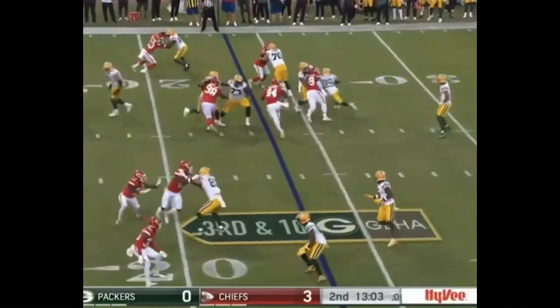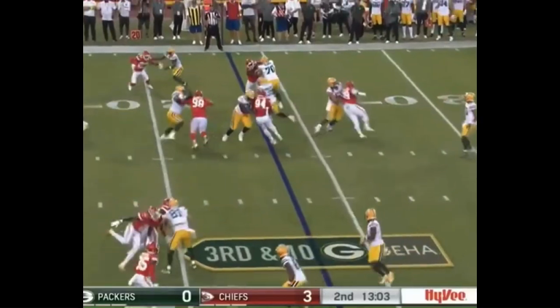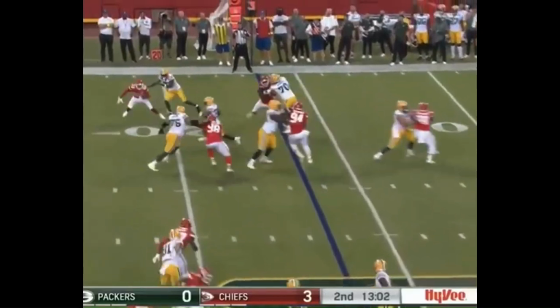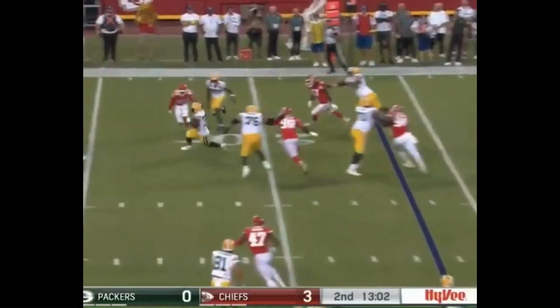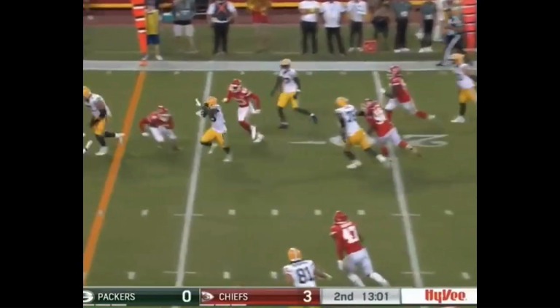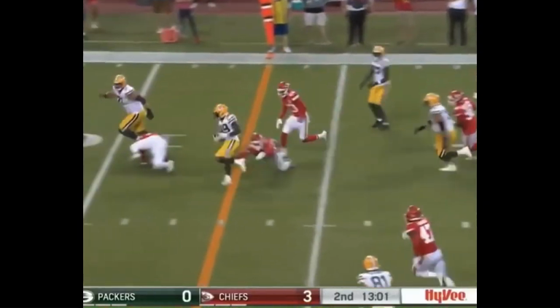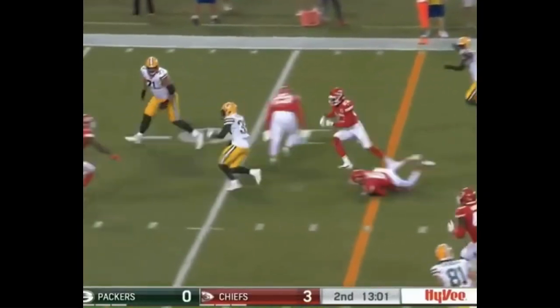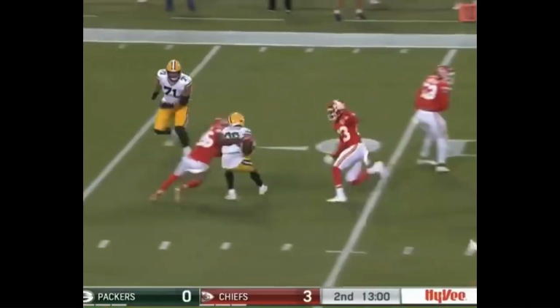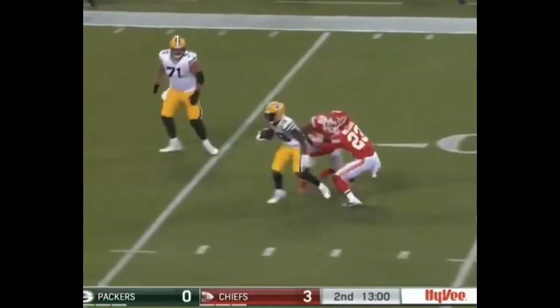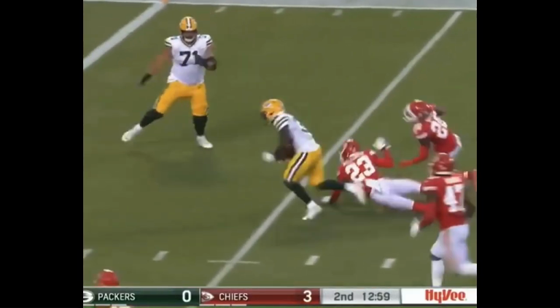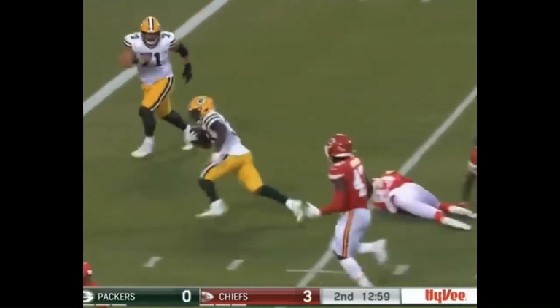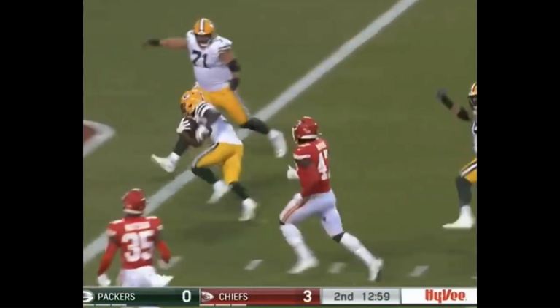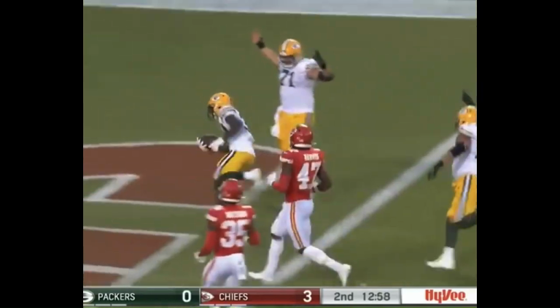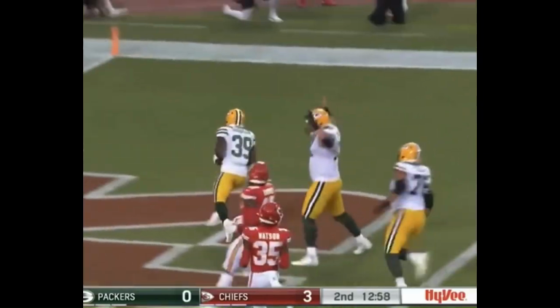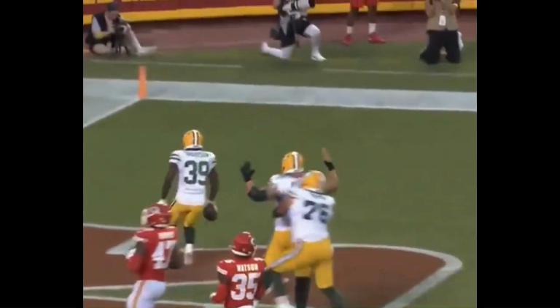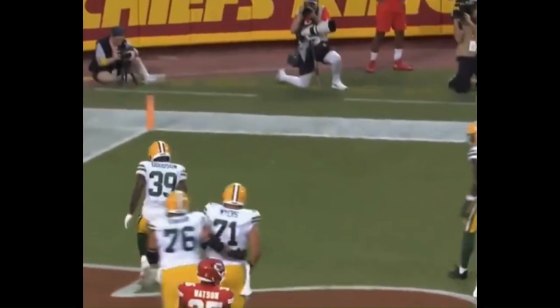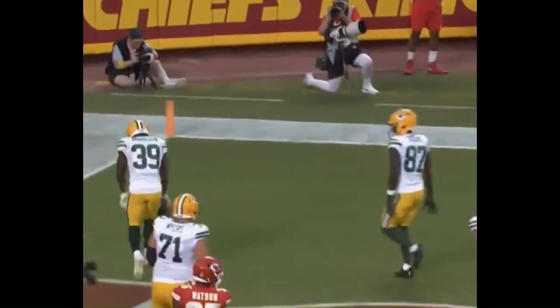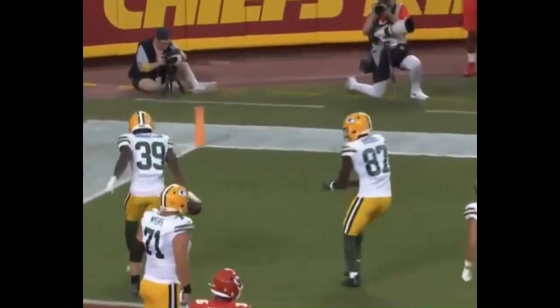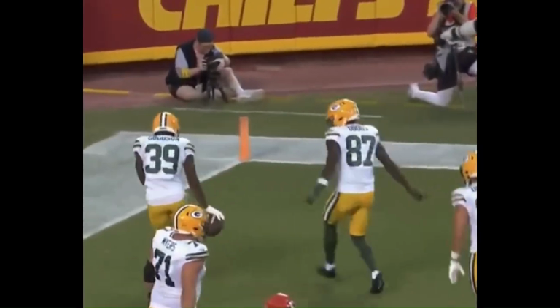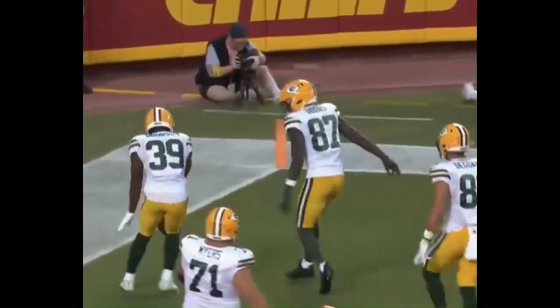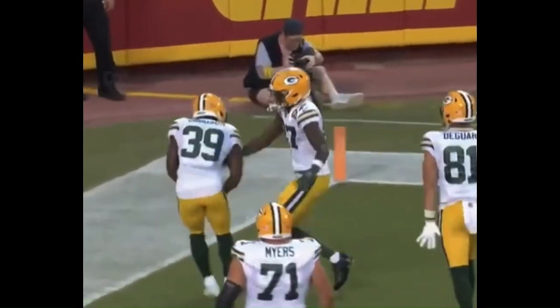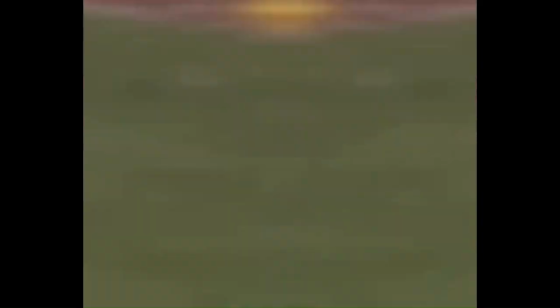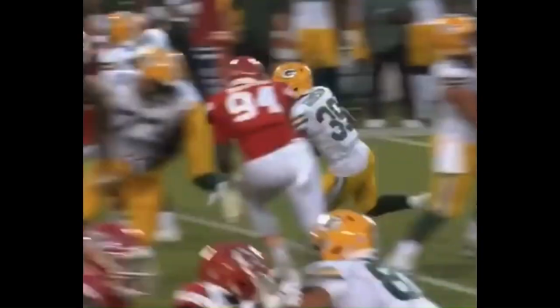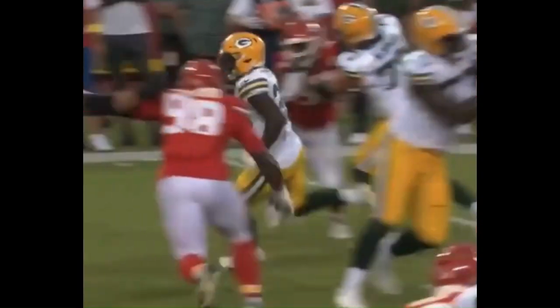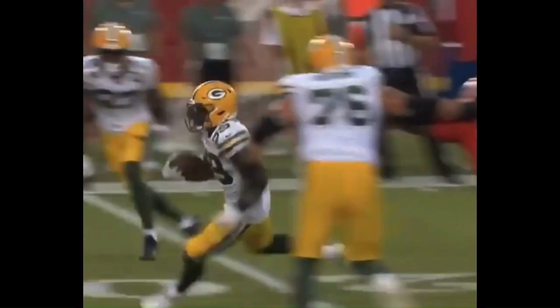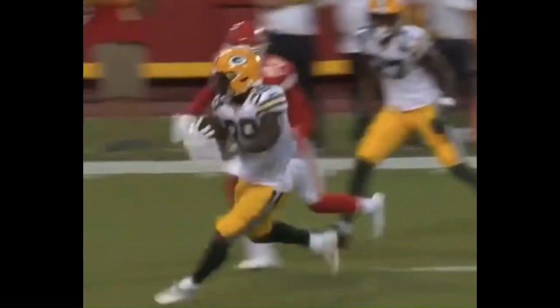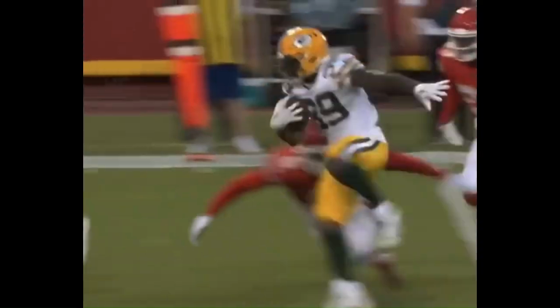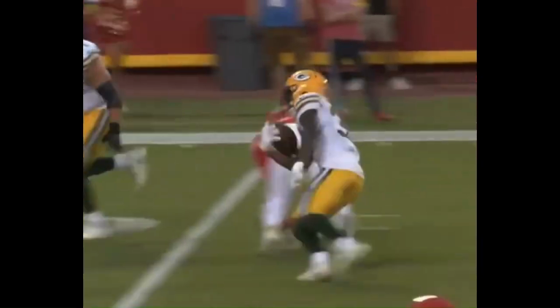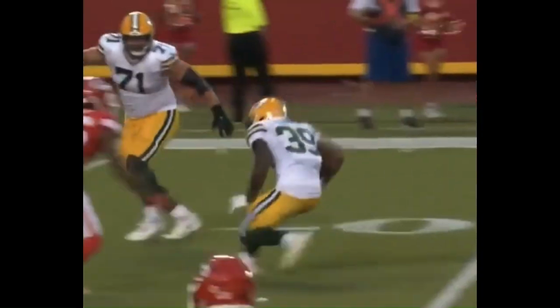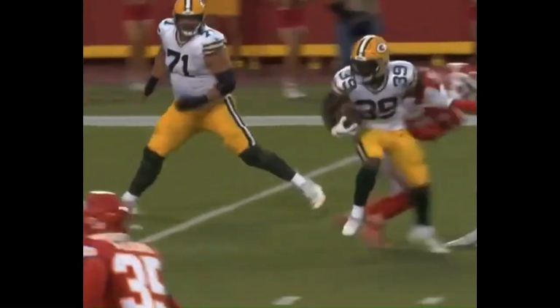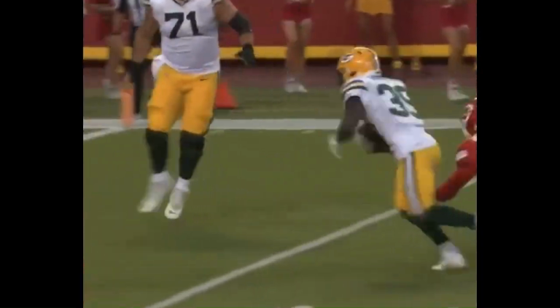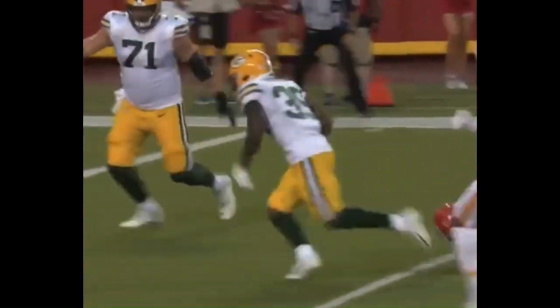Third down here. Into some space — it's Goodson. And he gets the touchdown for the Packers. Goodson breaks the tackle and gets it for the score.